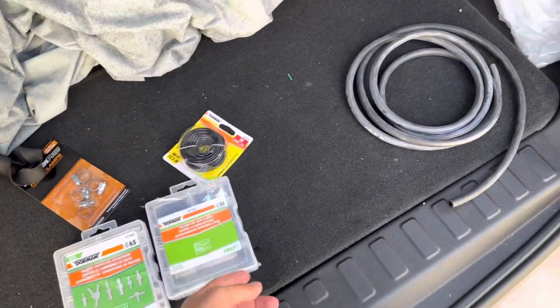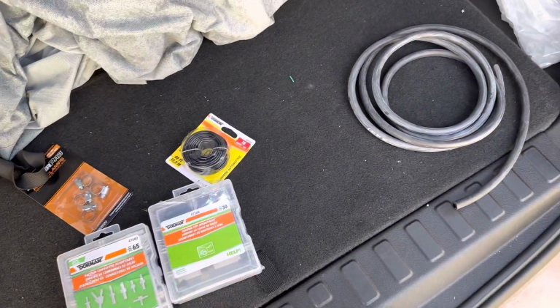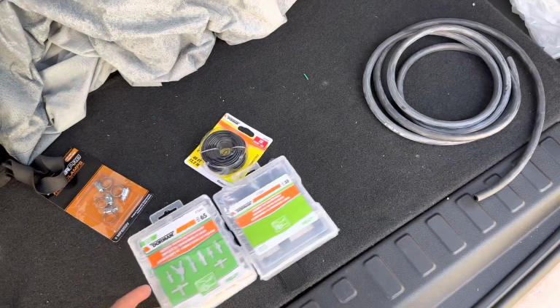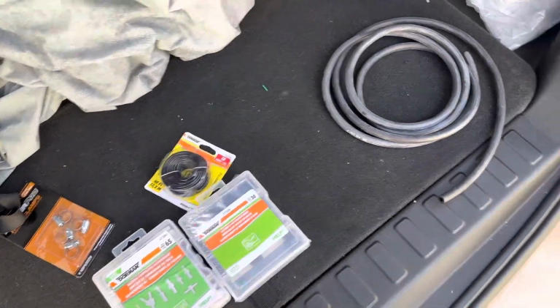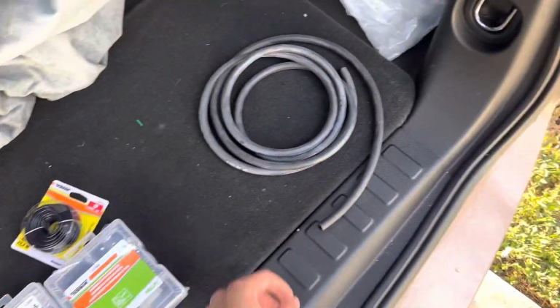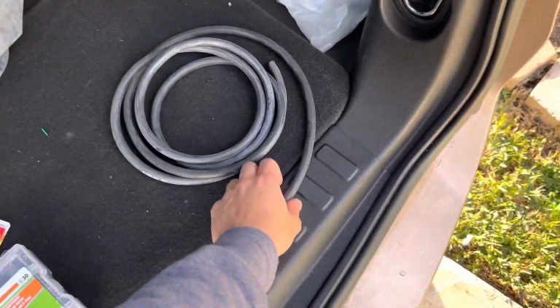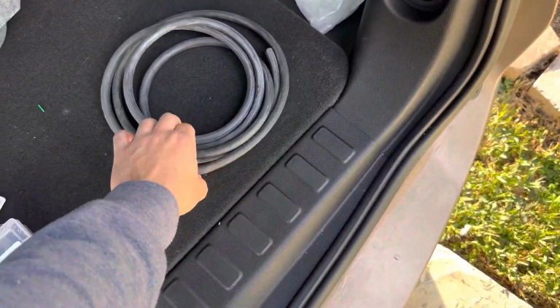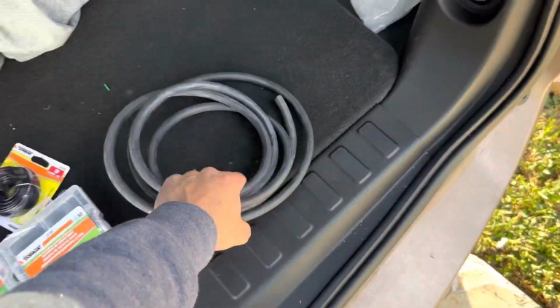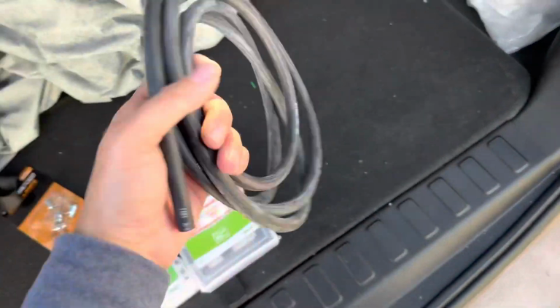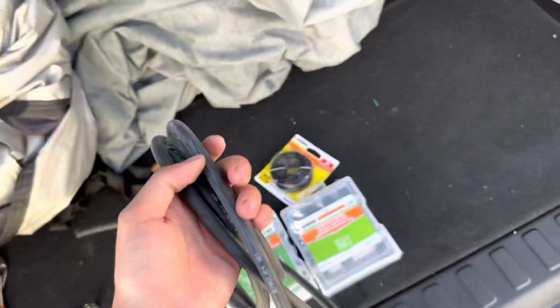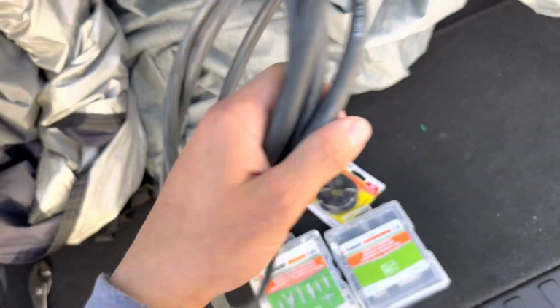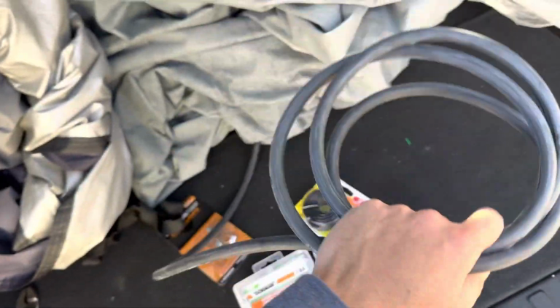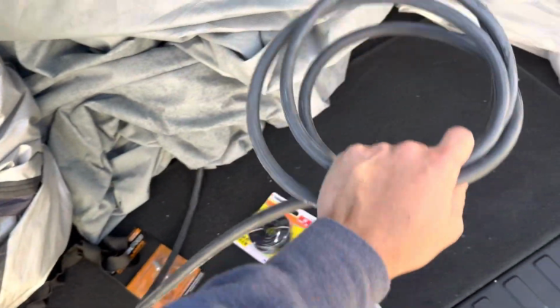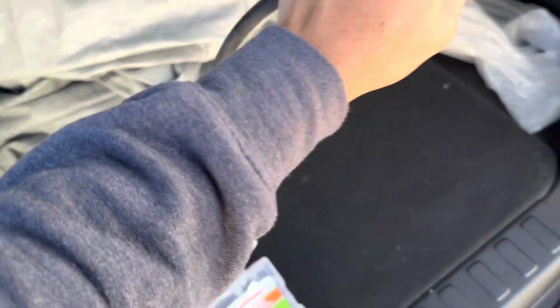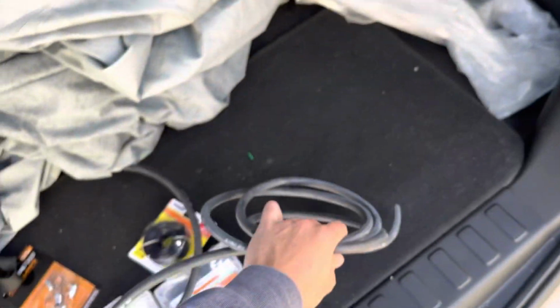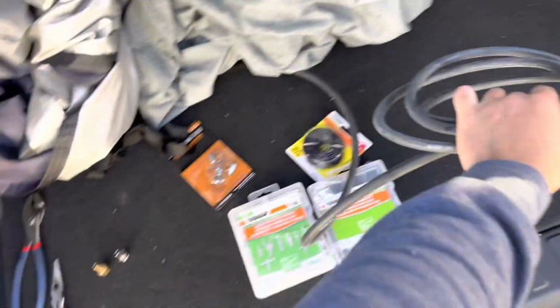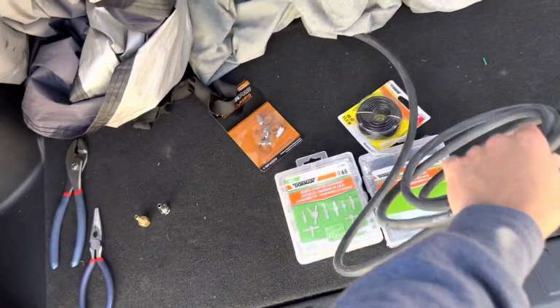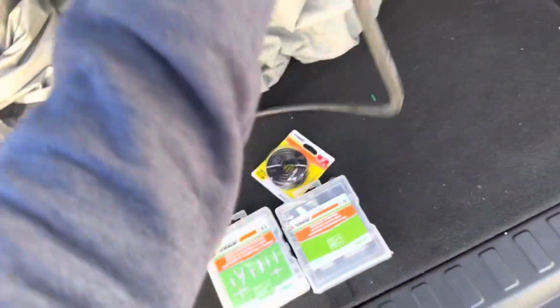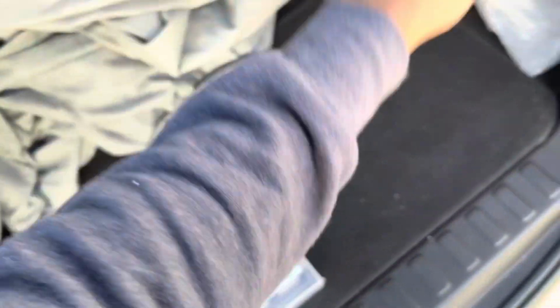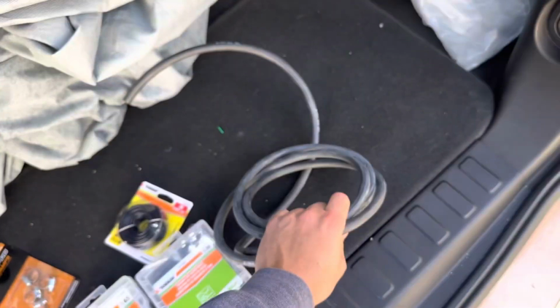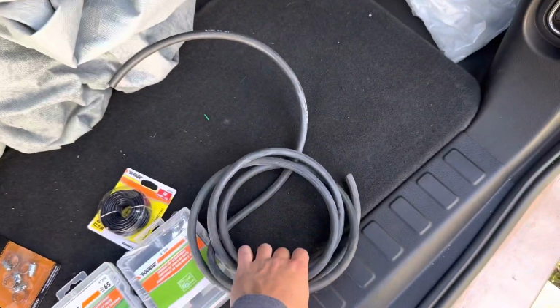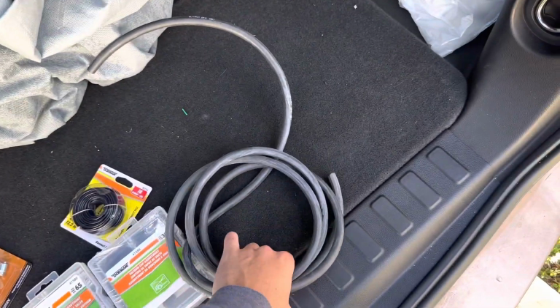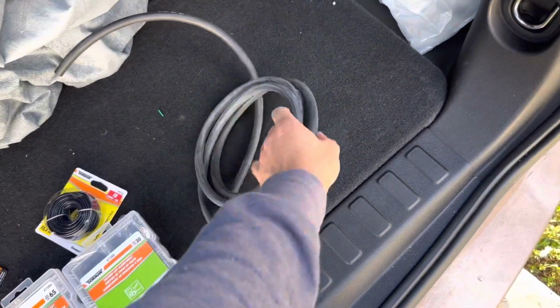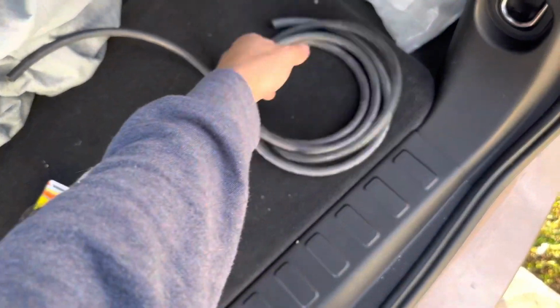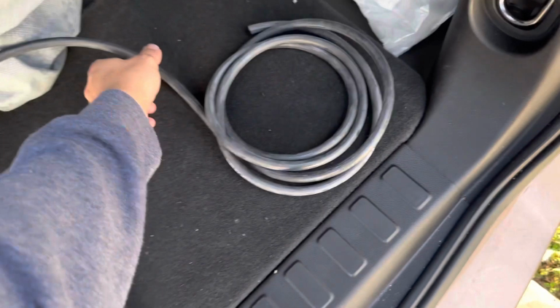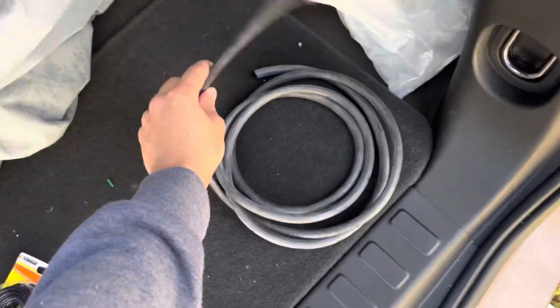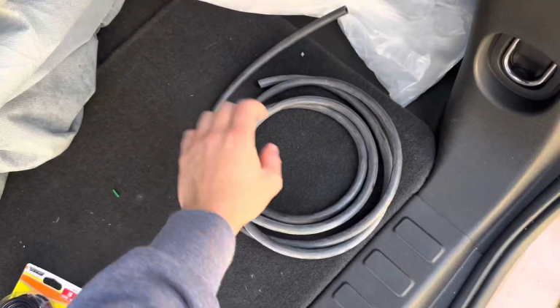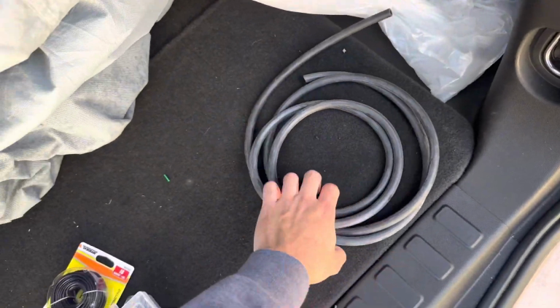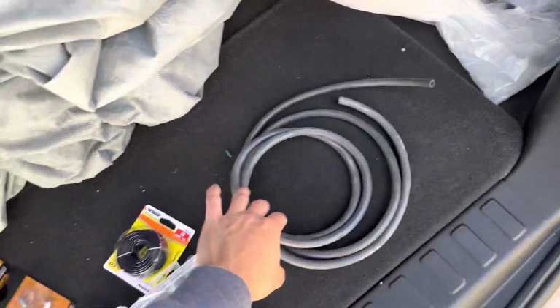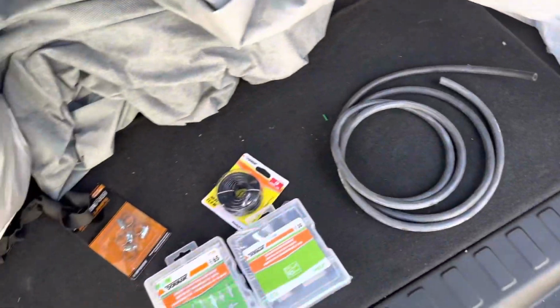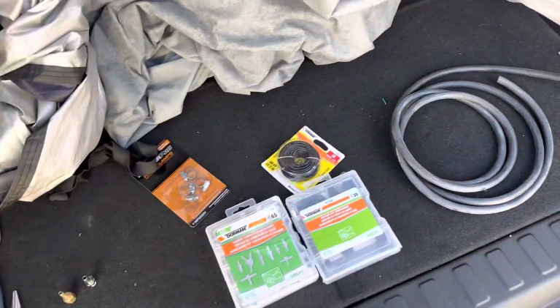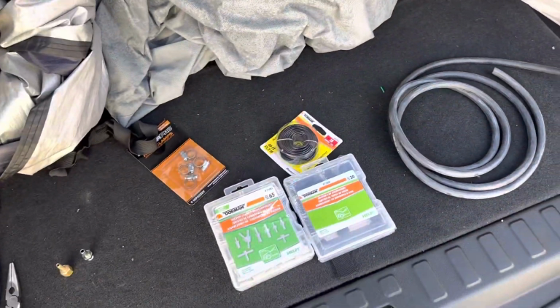That's pretty much what we're gonna do today. I don't know if this is gonna be enough for everything, but I mainly just got it for the blow-off valve. If I have enough for the wastegate I'll do the wastegate today, if not I'll do it tomorrow.